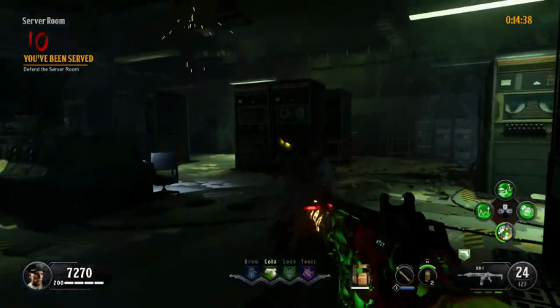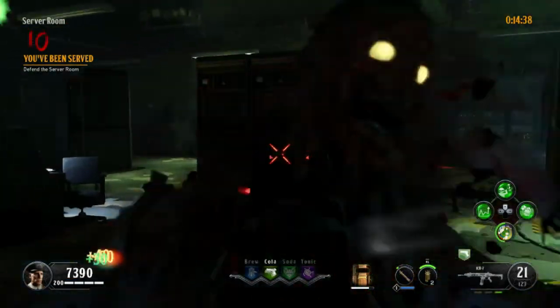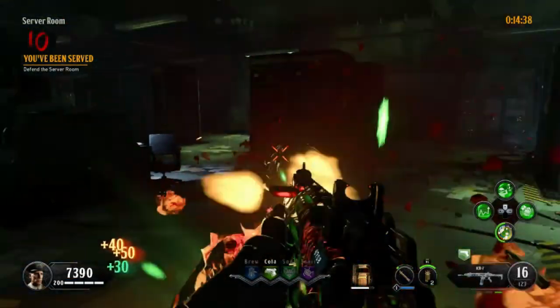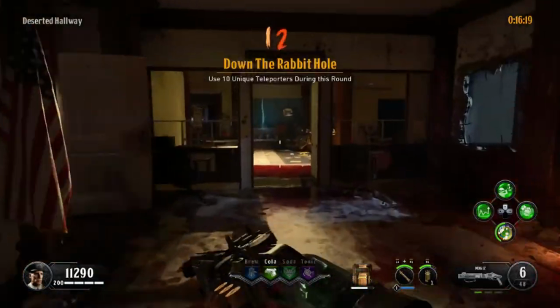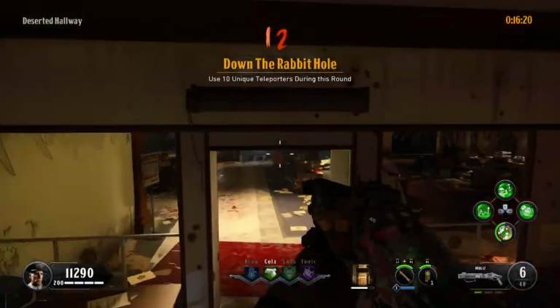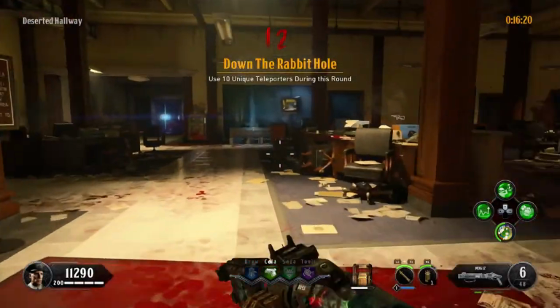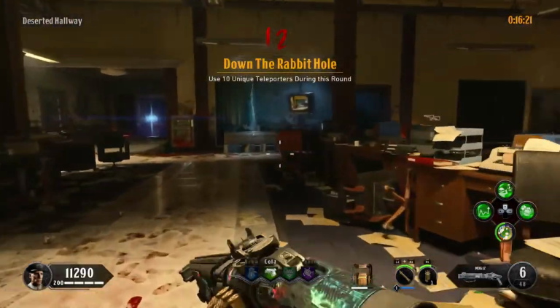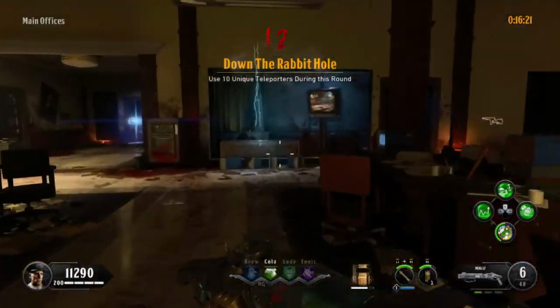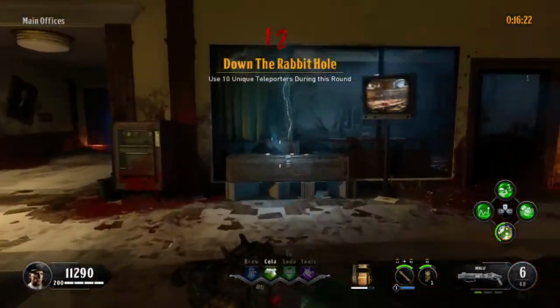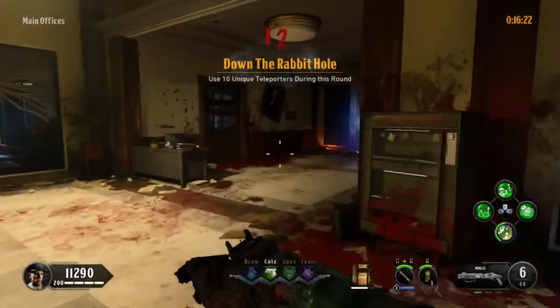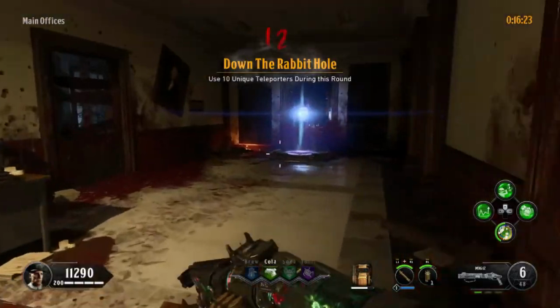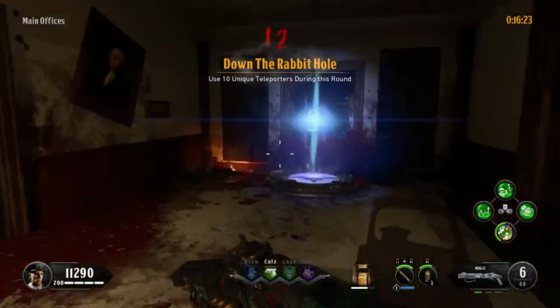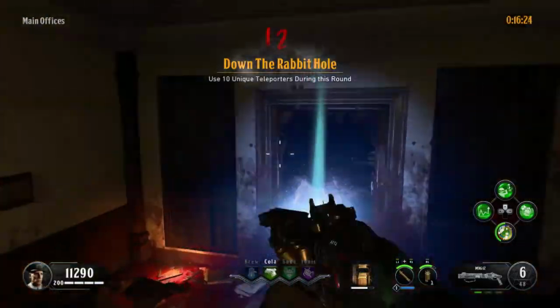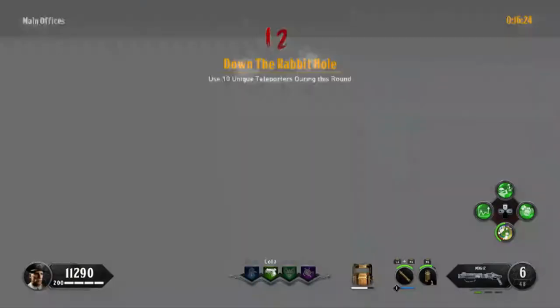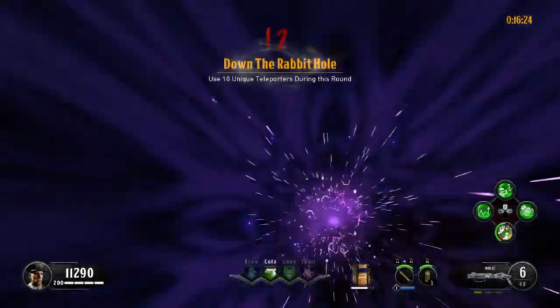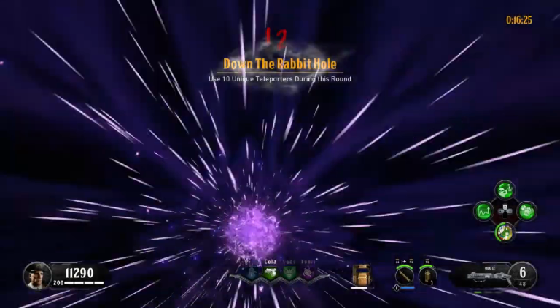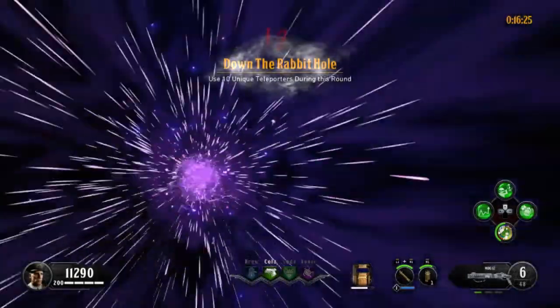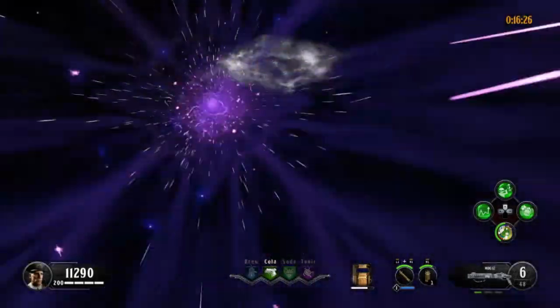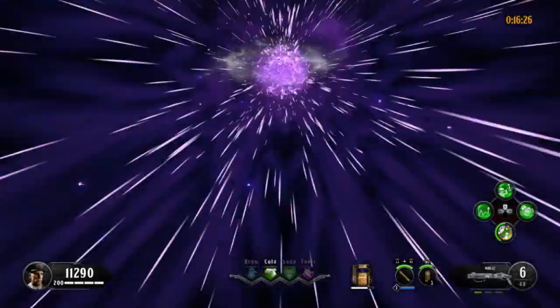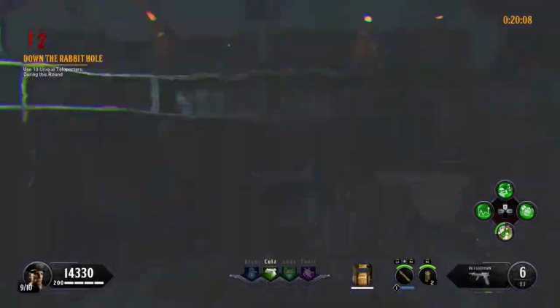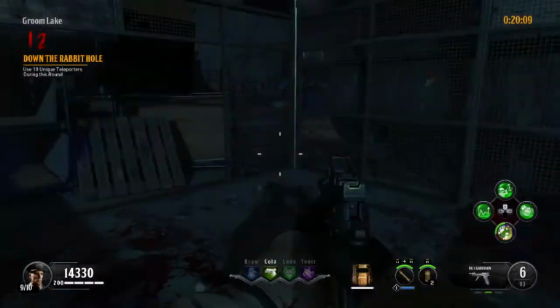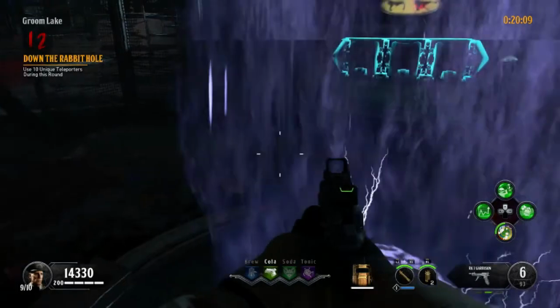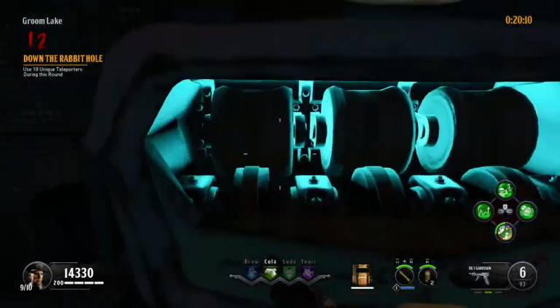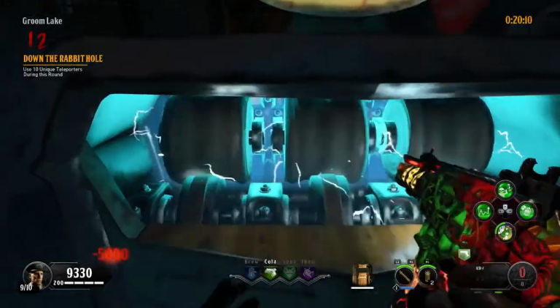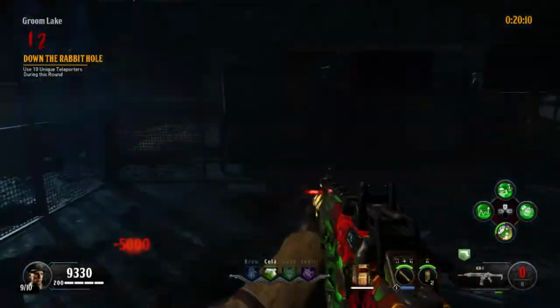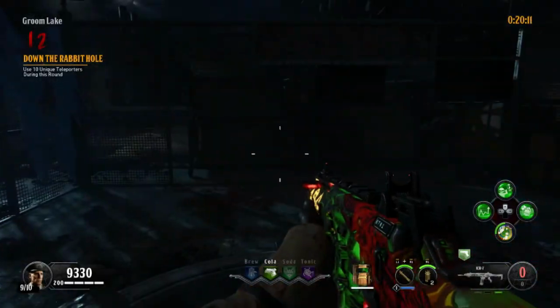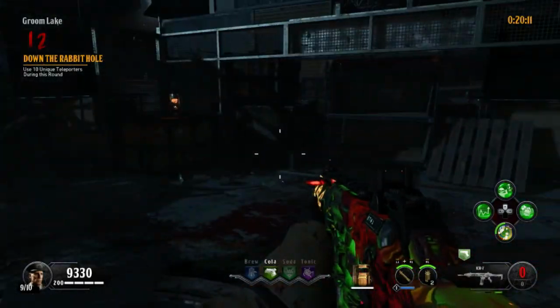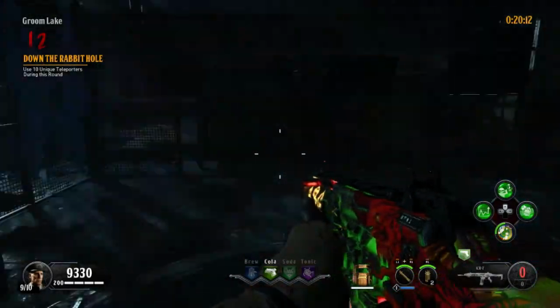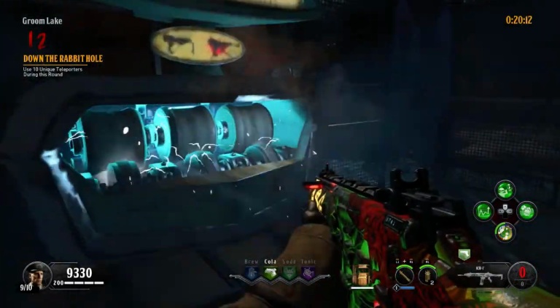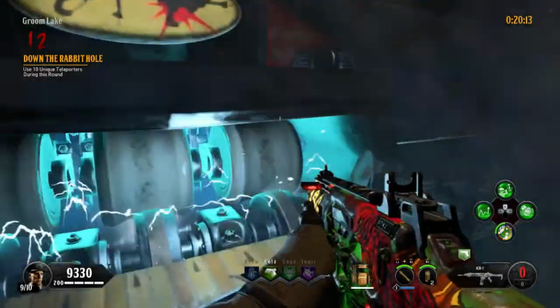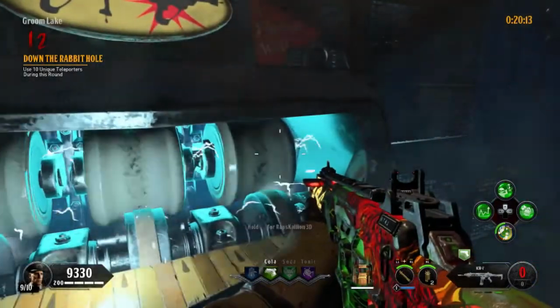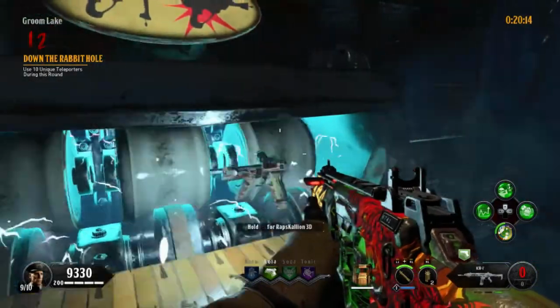Round 10 should be easy if you have your specialist weapon and your shotgun. Round 12 is a bit tricky because you need to use all 10 teleporters. There are 5 in the lab hallways, 2 in the office rooms, and 2 in the war room. The last one is either in the panic room or Groom Lake.